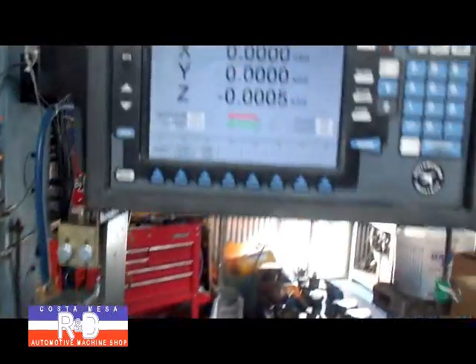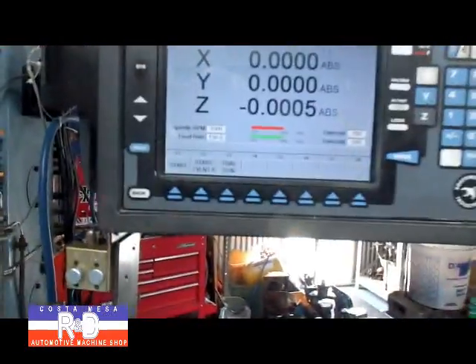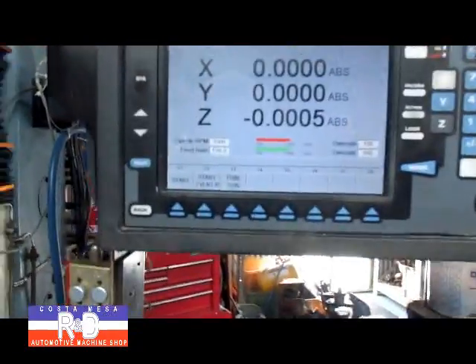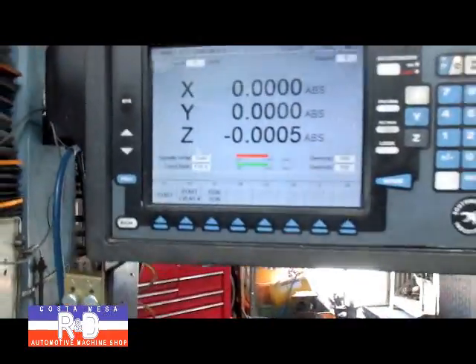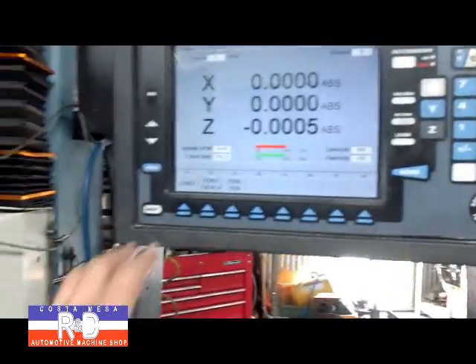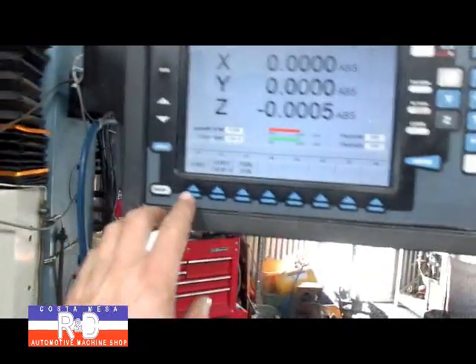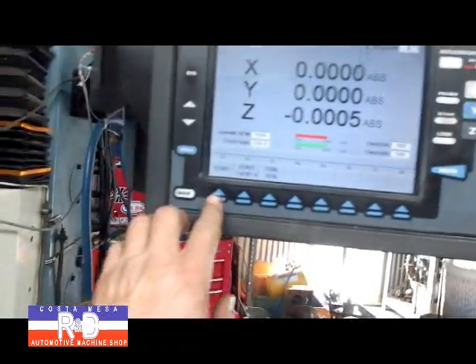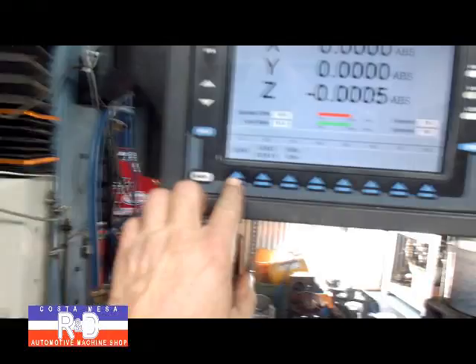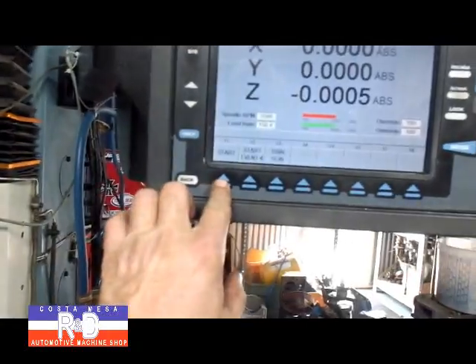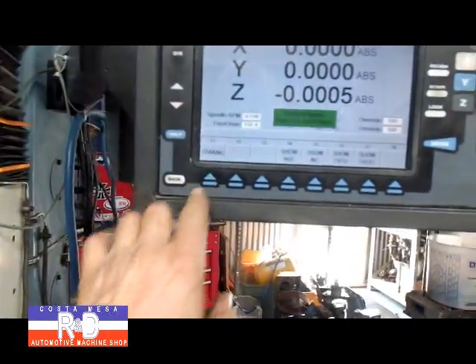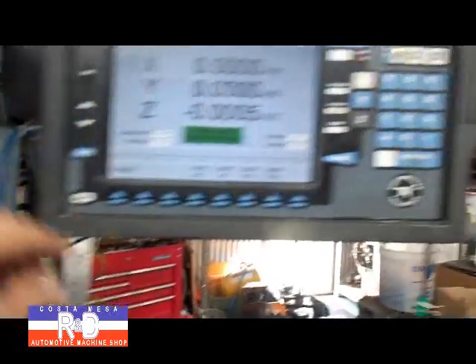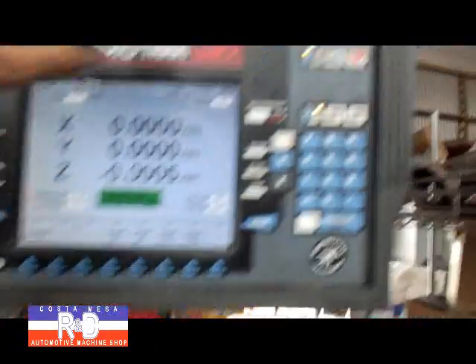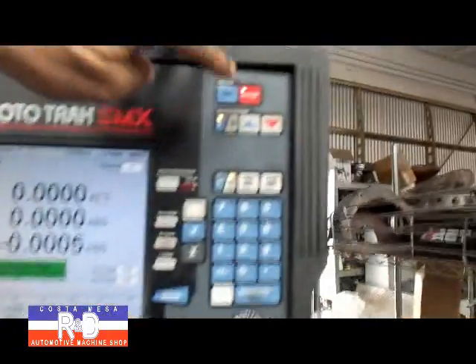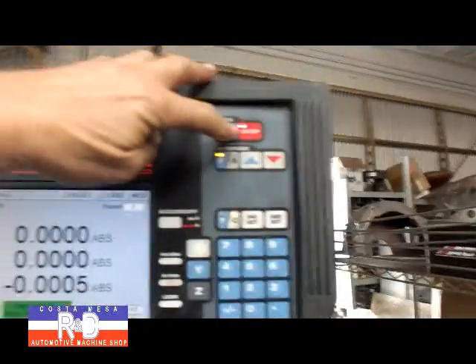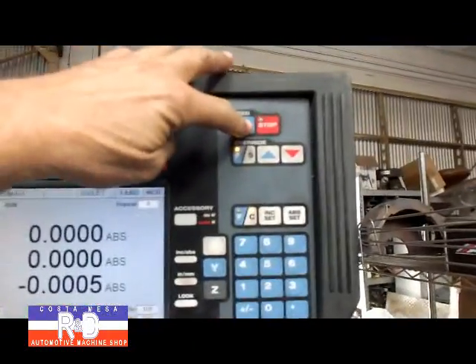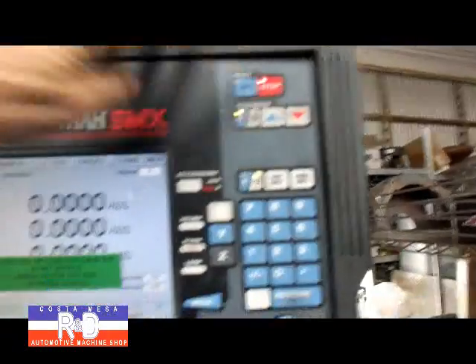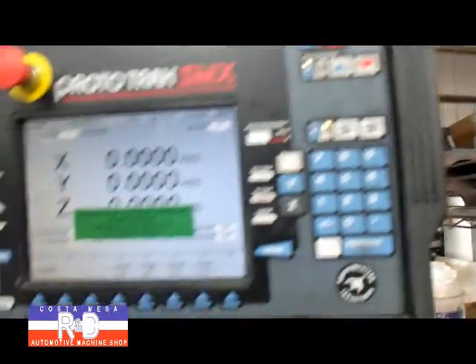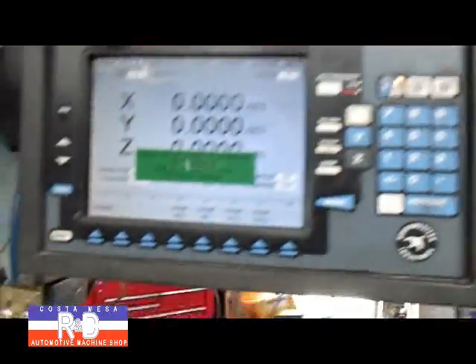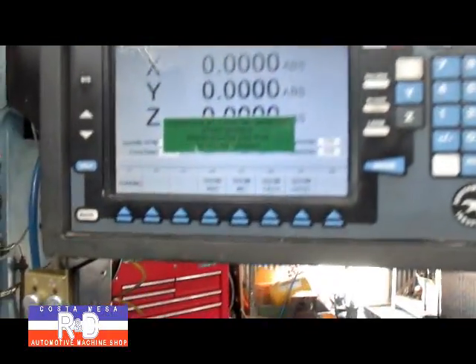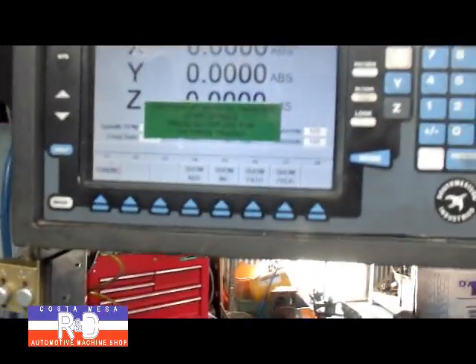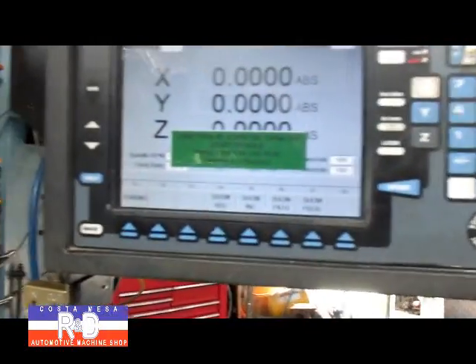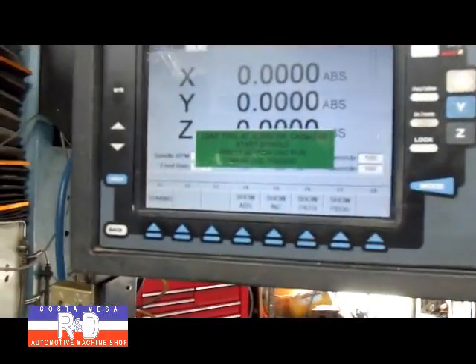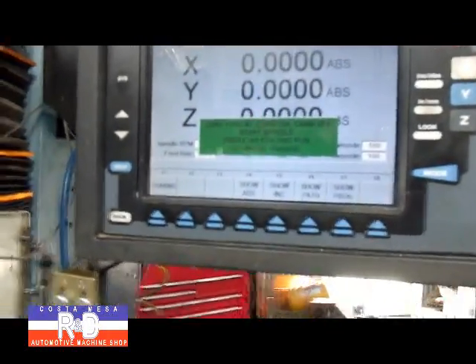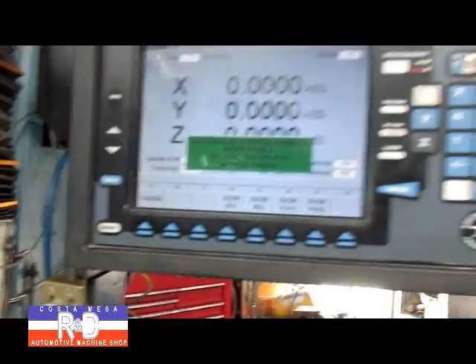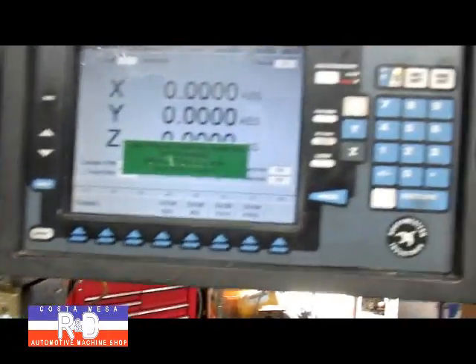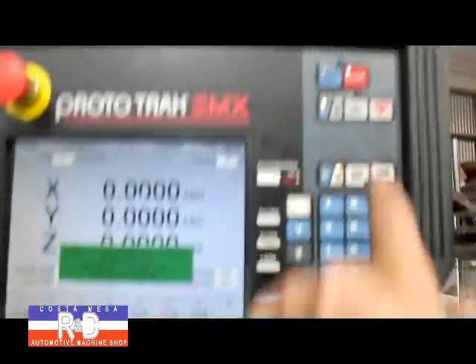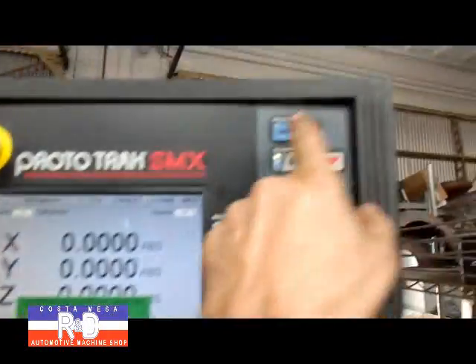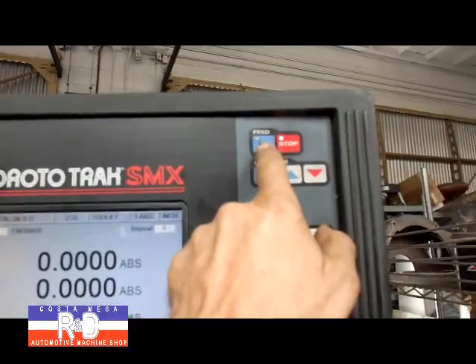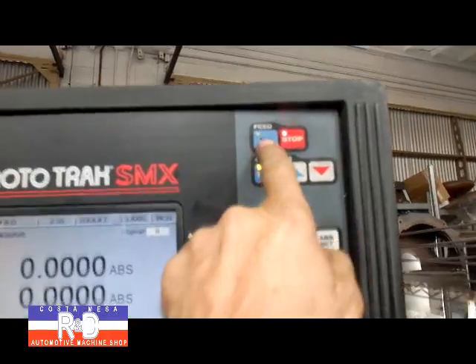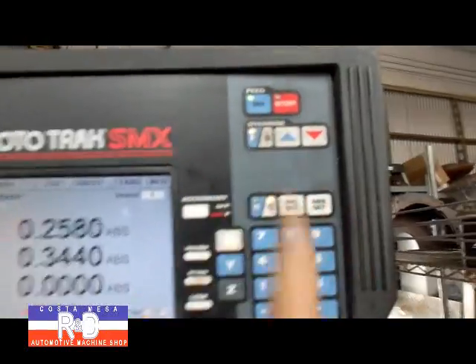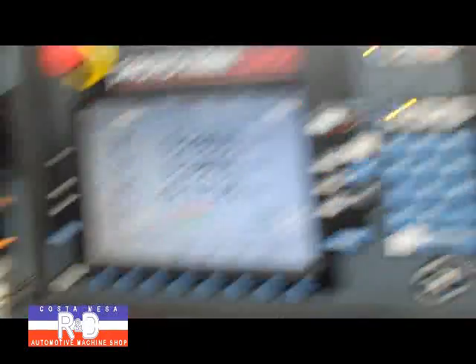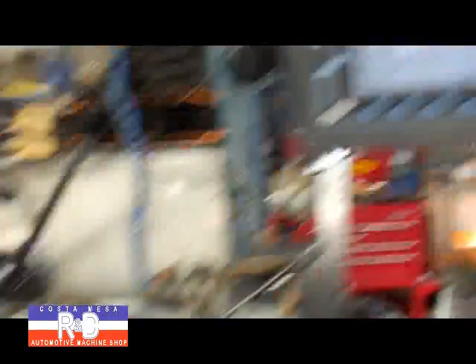We've already got the program in the machine. So what we're going to do is hit start, hit go, spin on, hit go again.